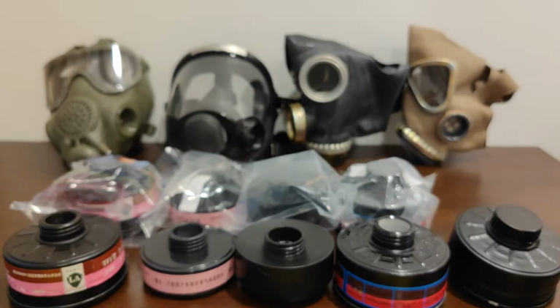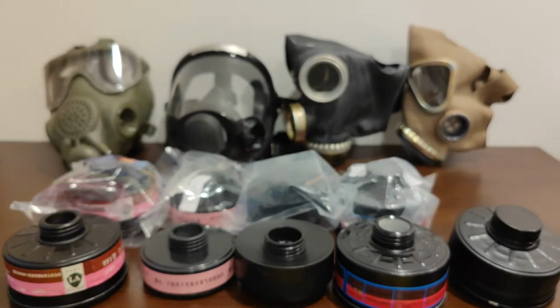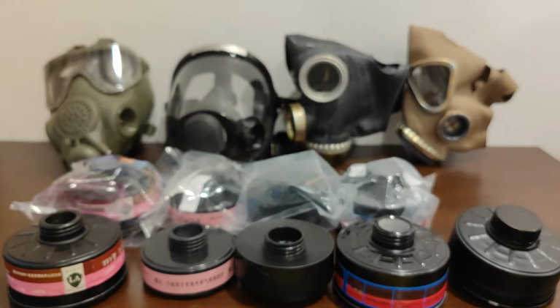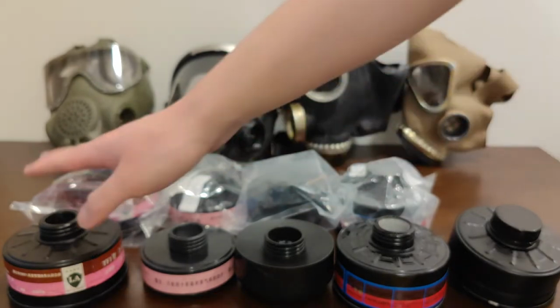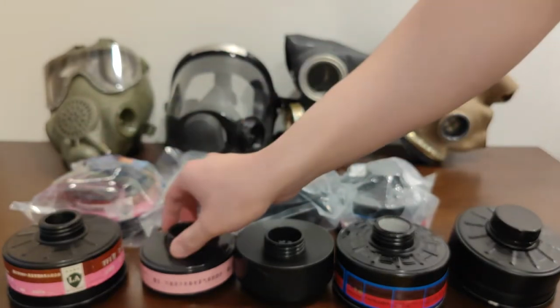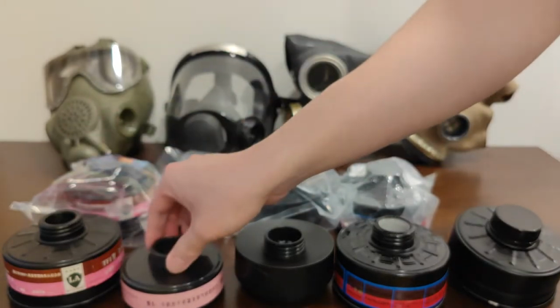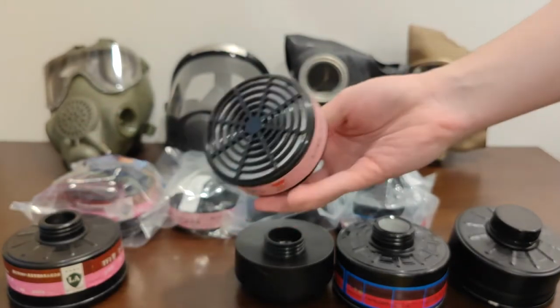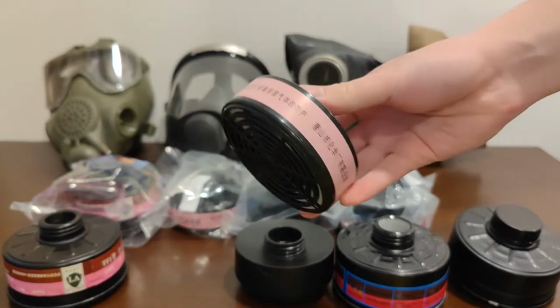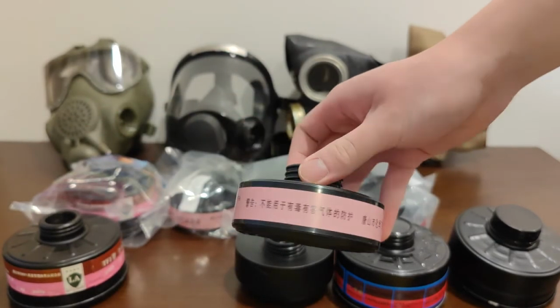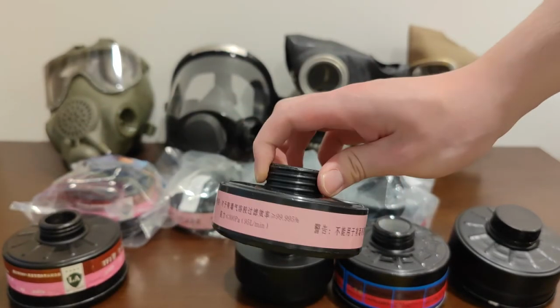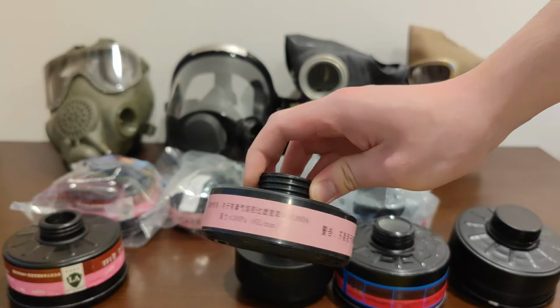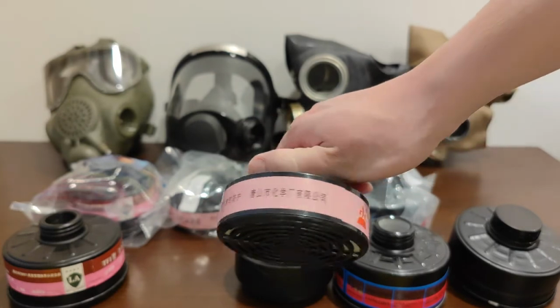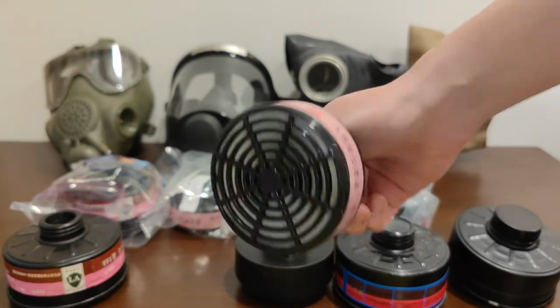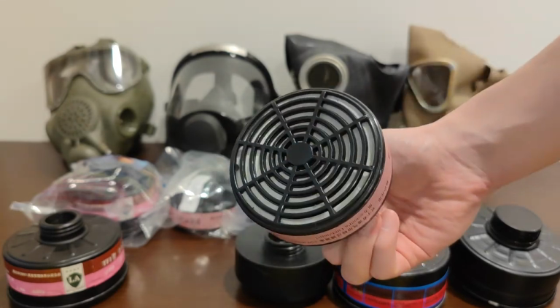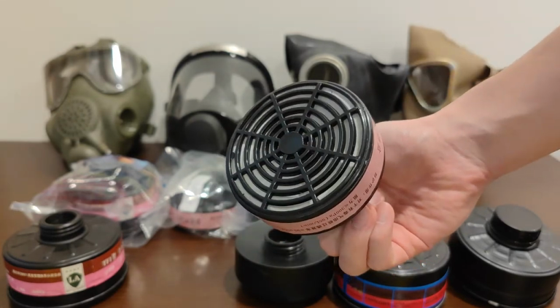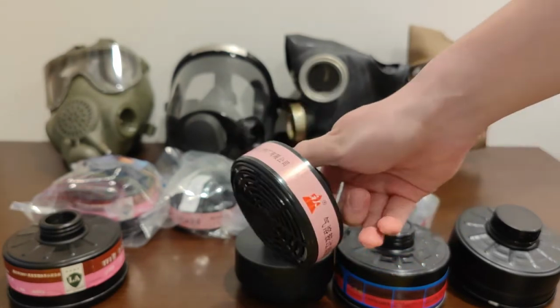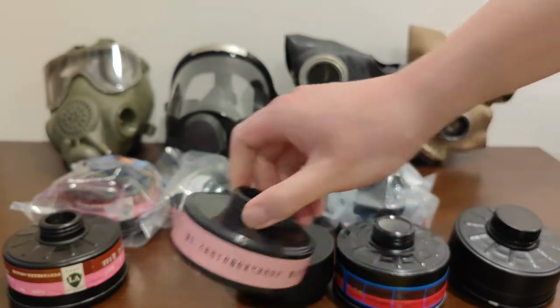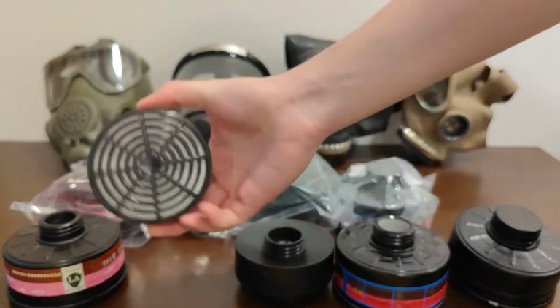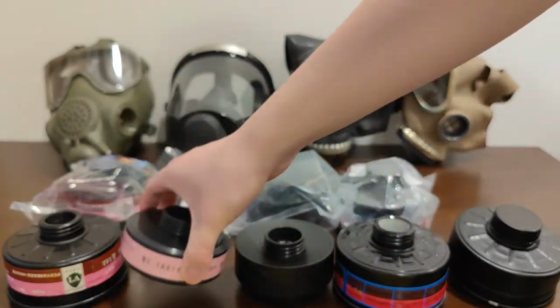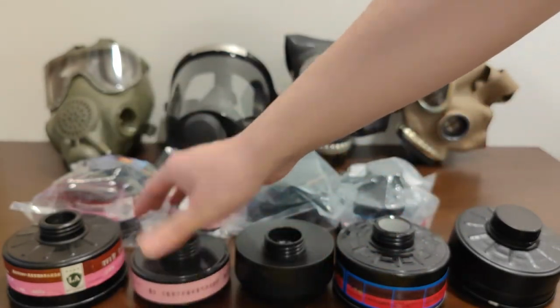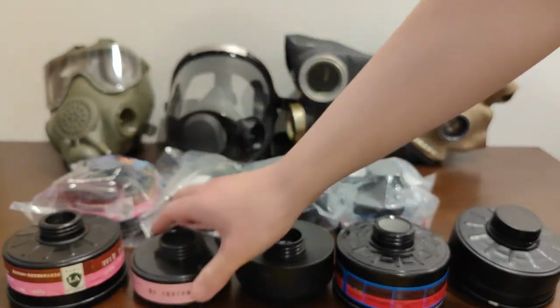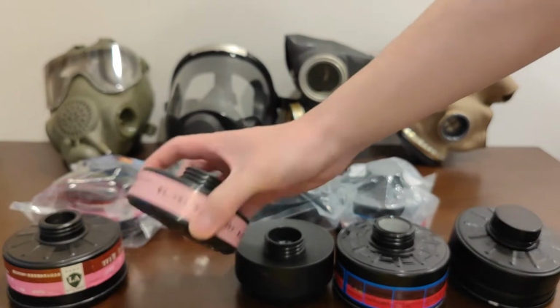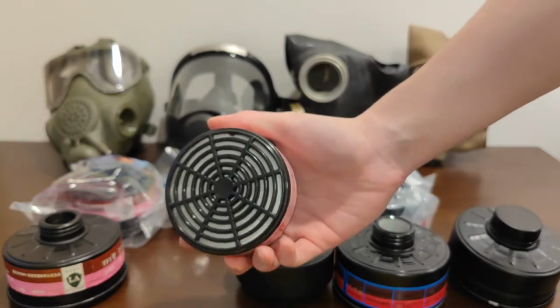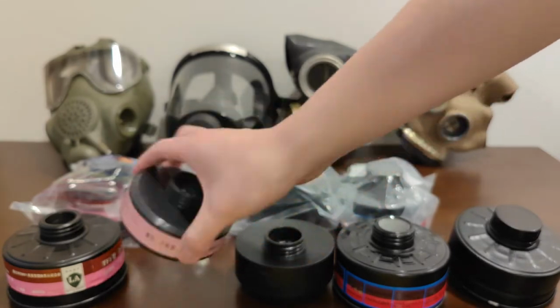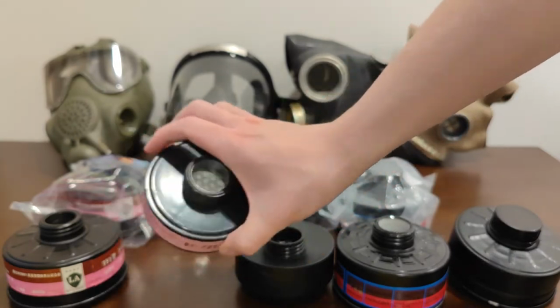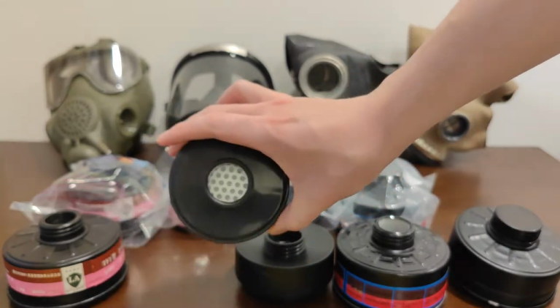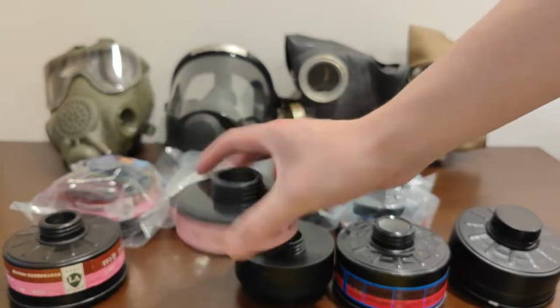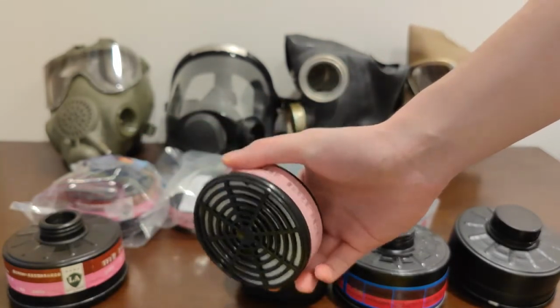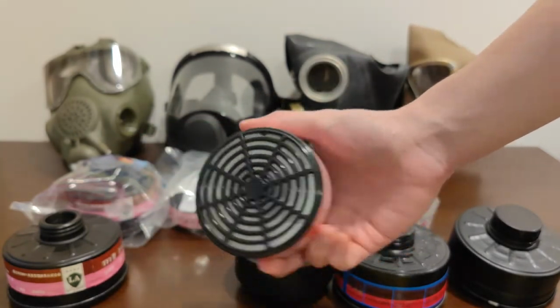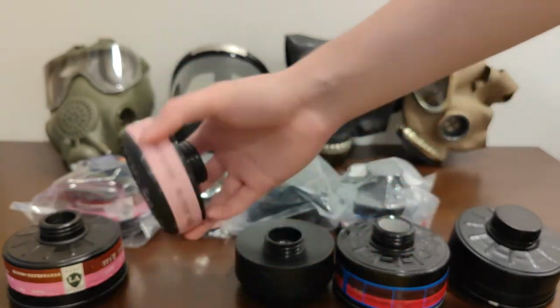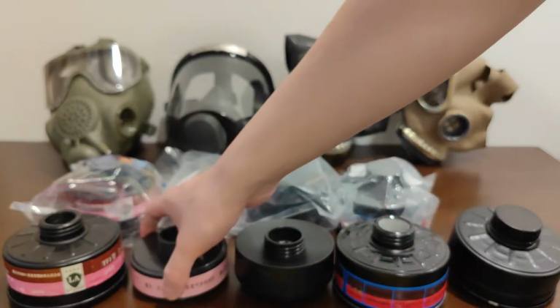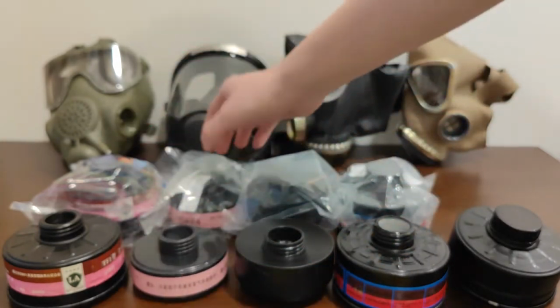Next, we have a TF P3 filter — just a particle filter without the activated carbon vapor filter section. This costs just $9 brand new from TF.